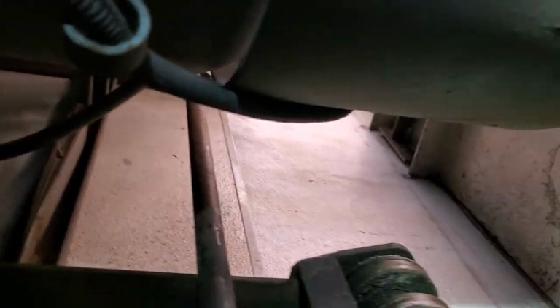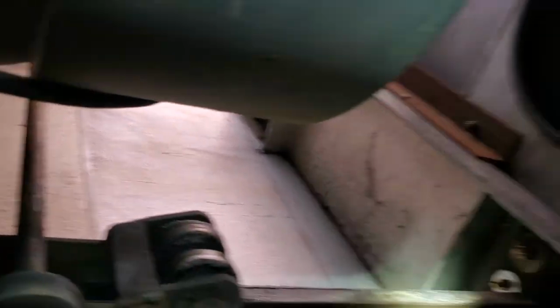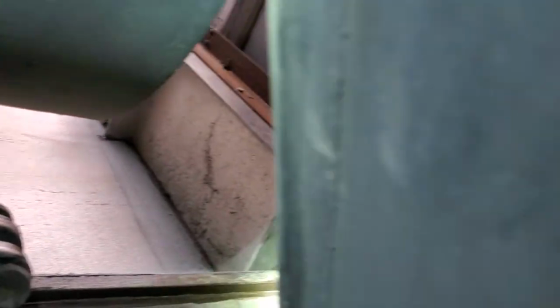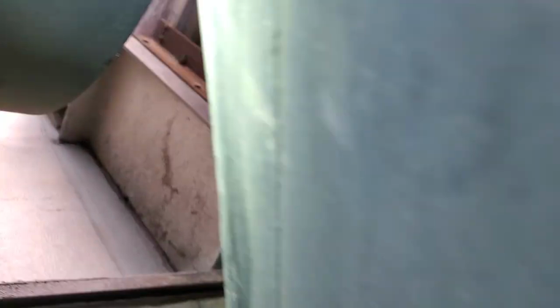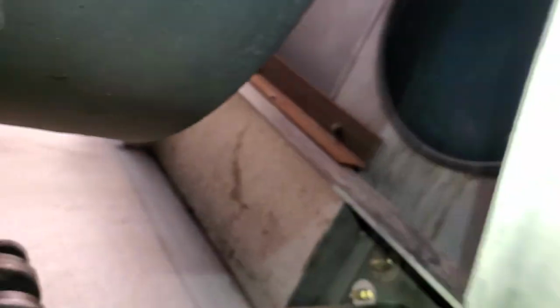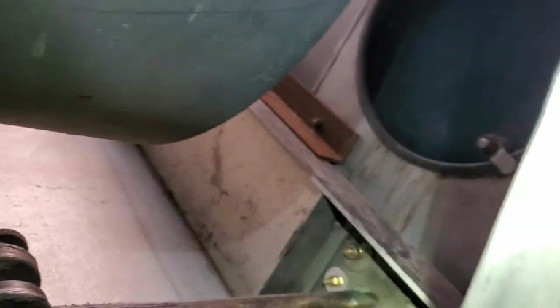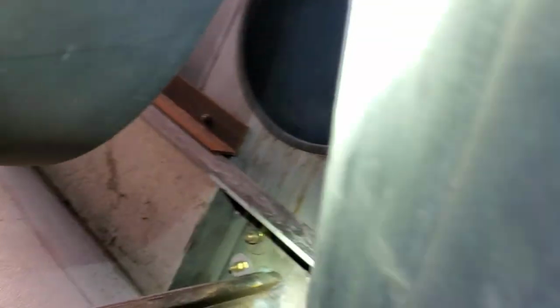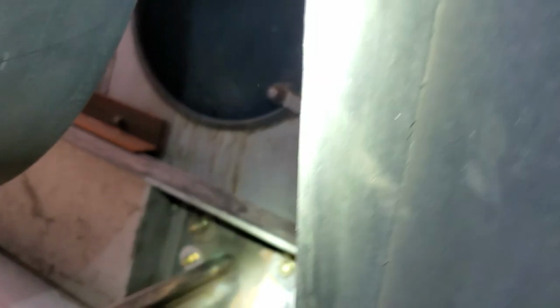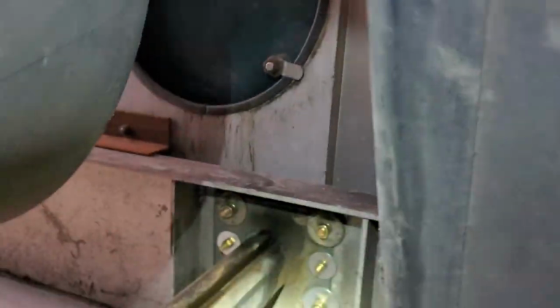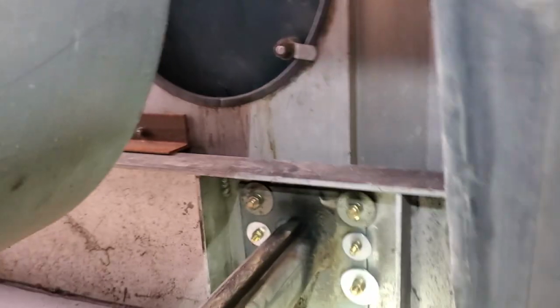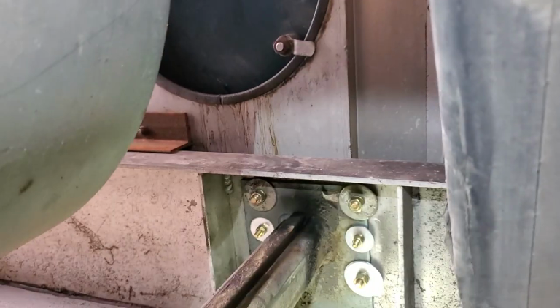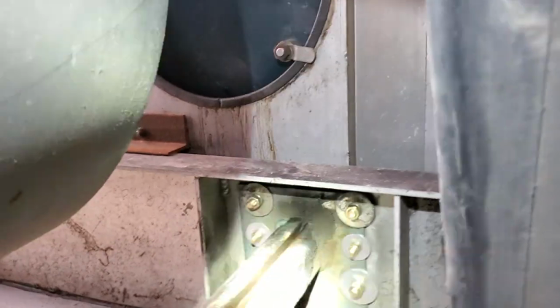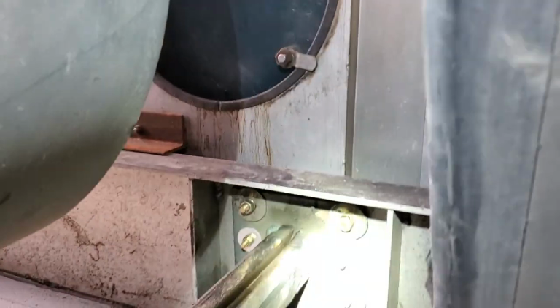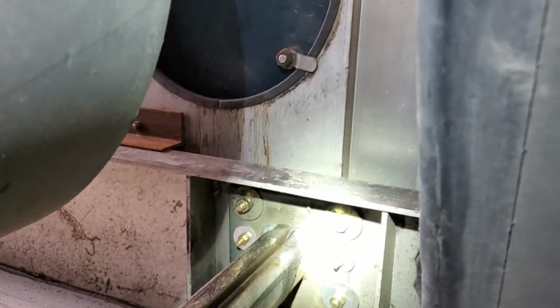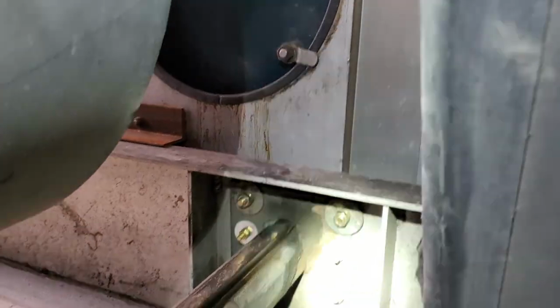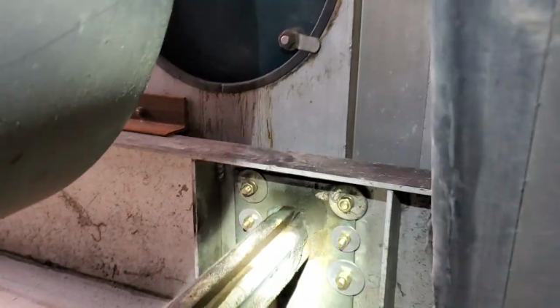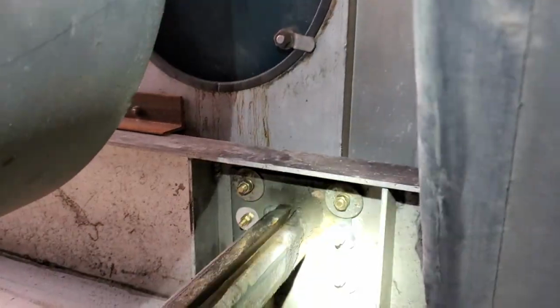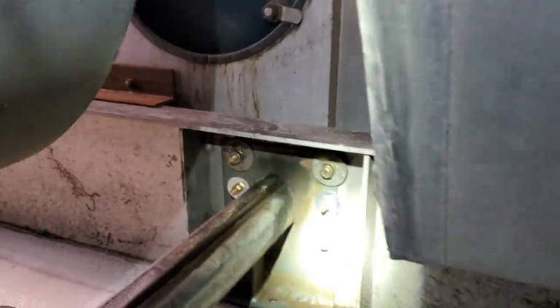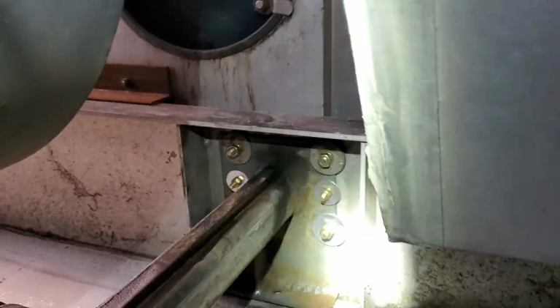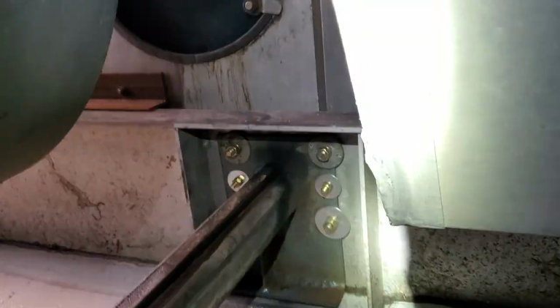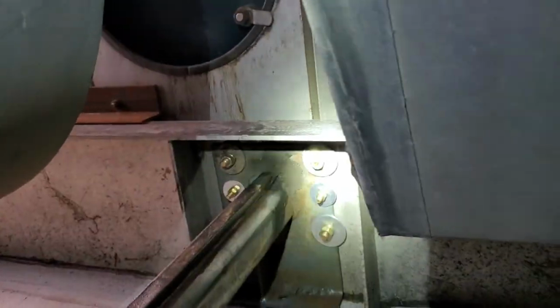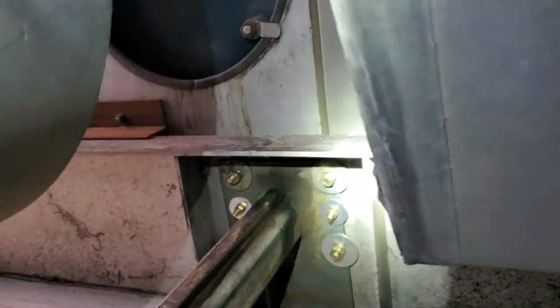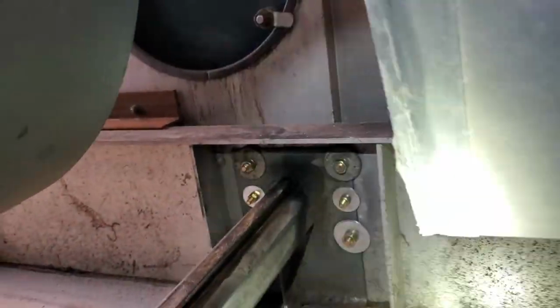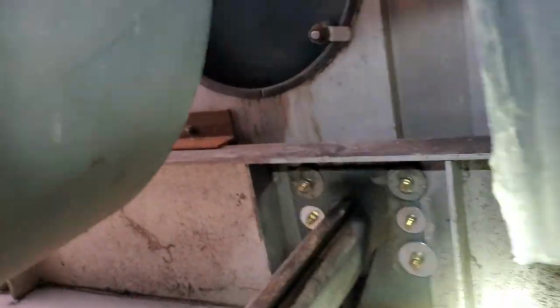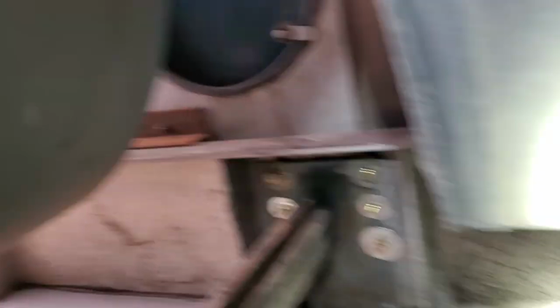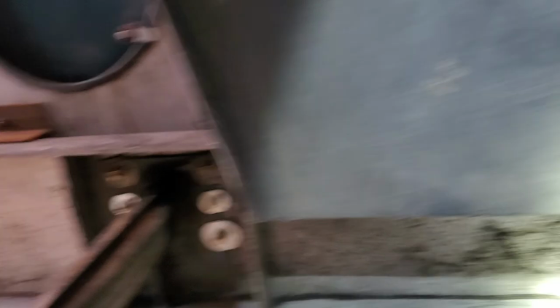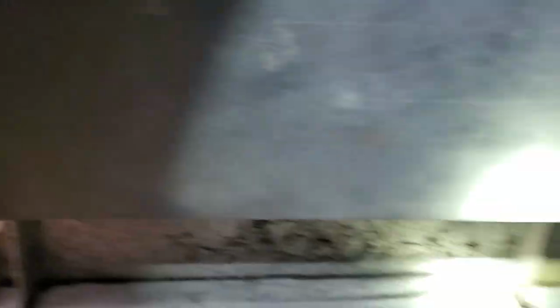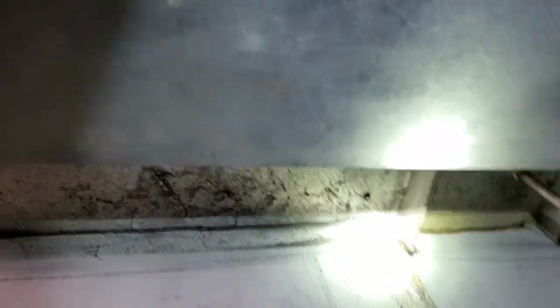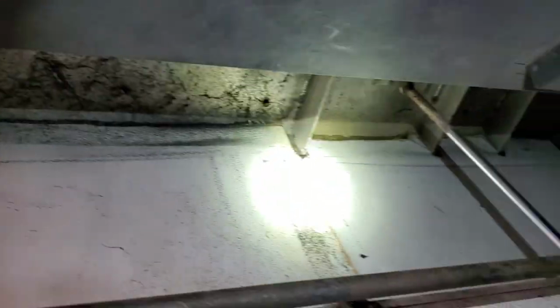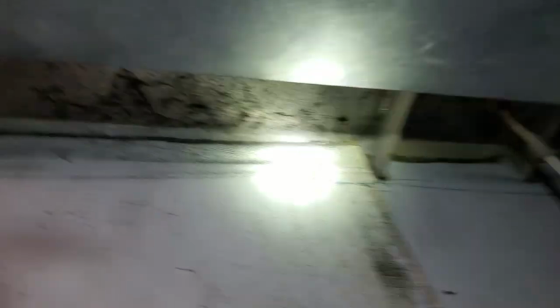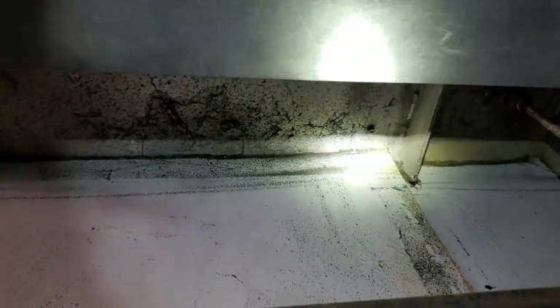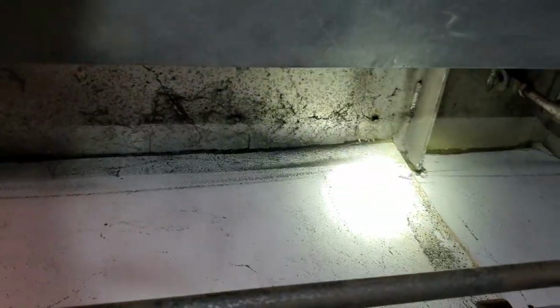Those are the bolts I put in a long time ago. I had to tighten everything up because it started coming loose. That's all aluminum there. Here's my floor.